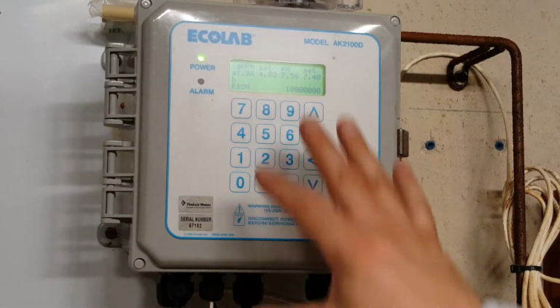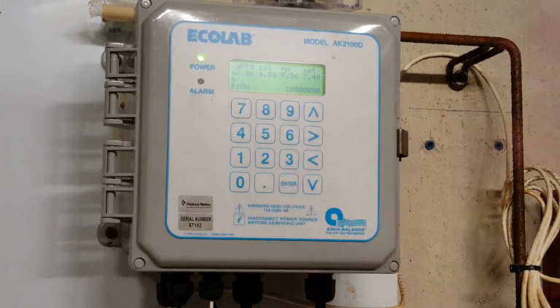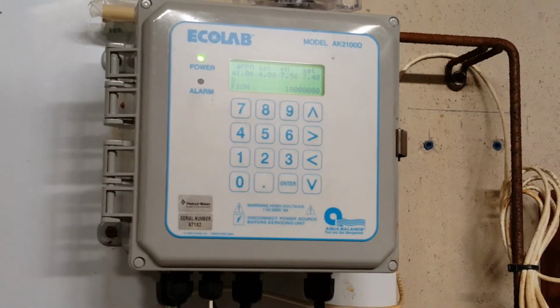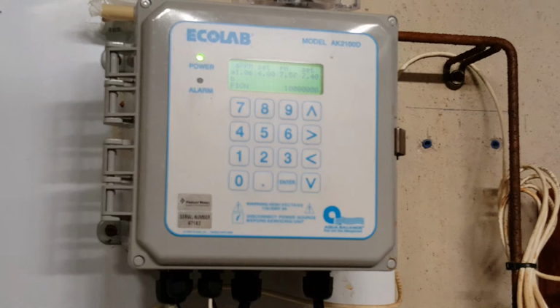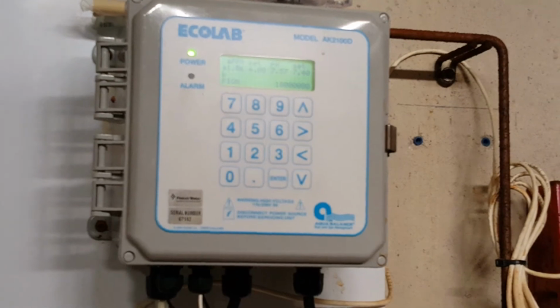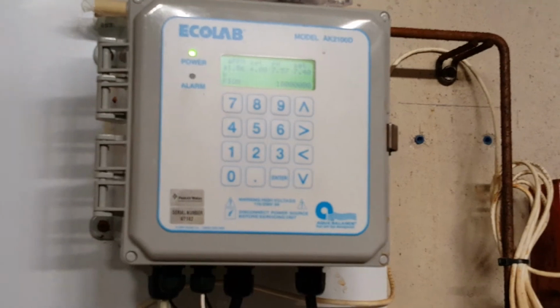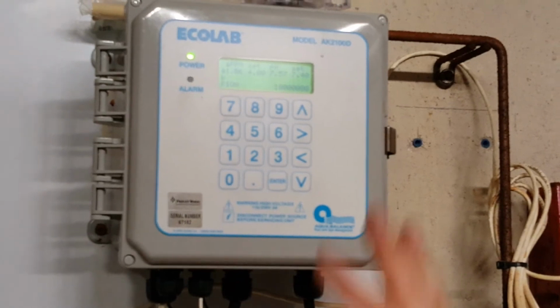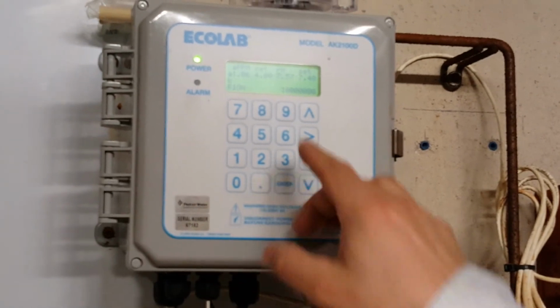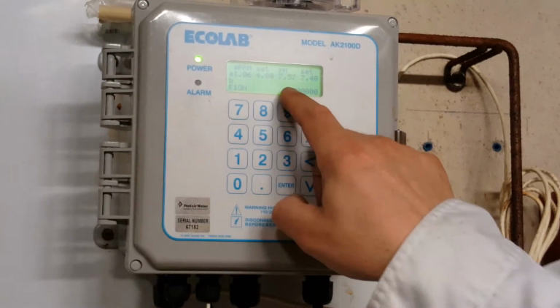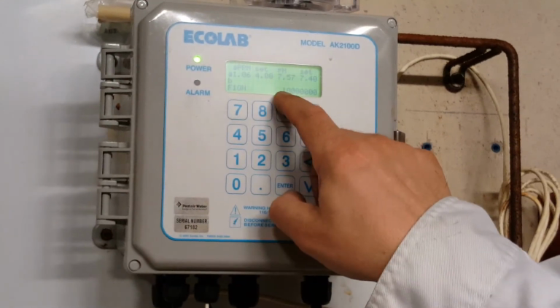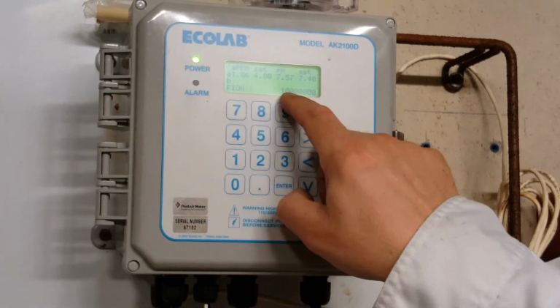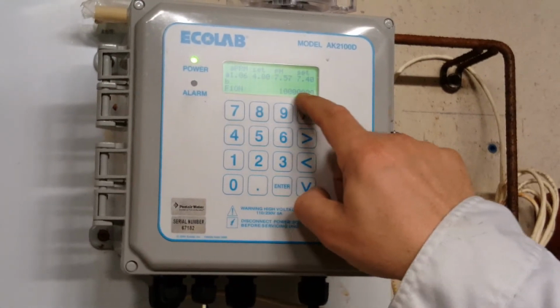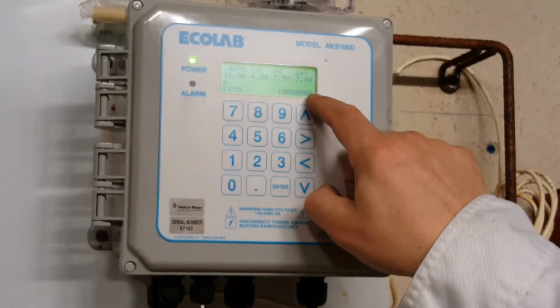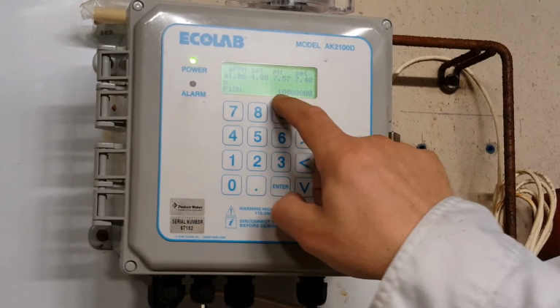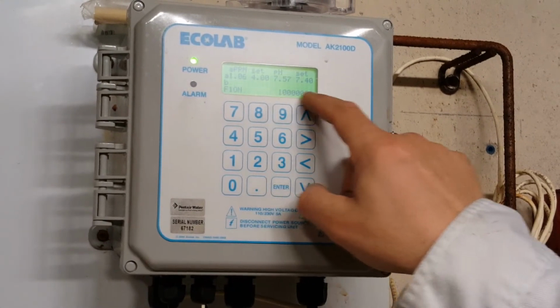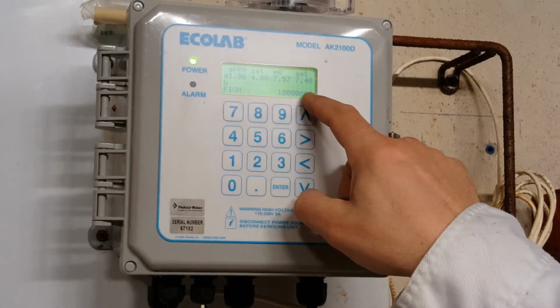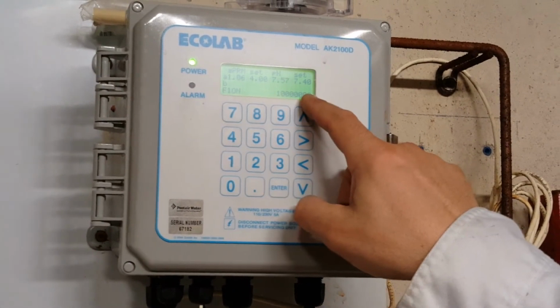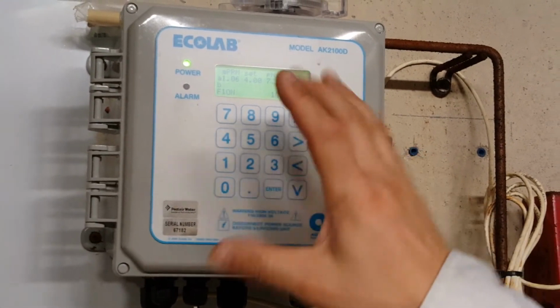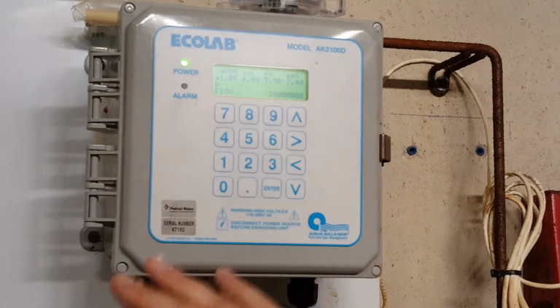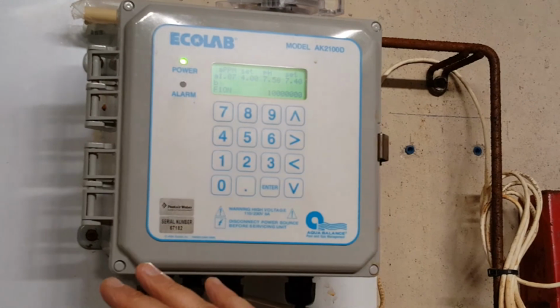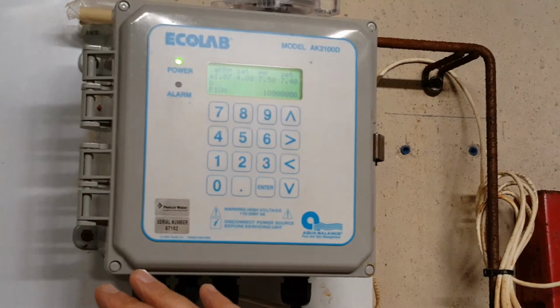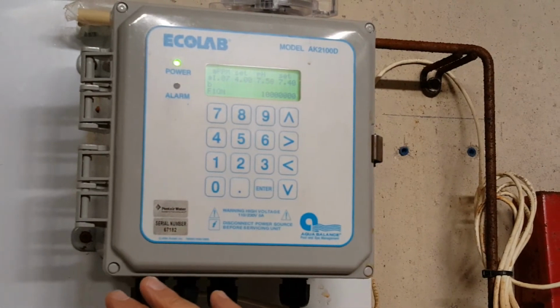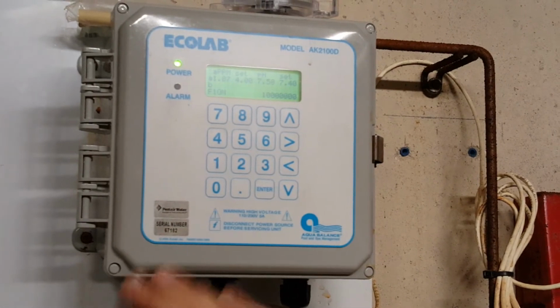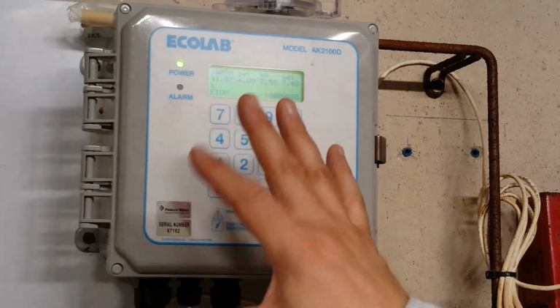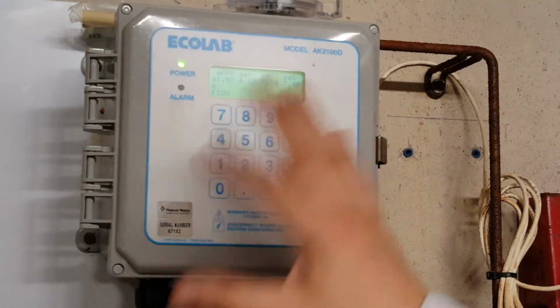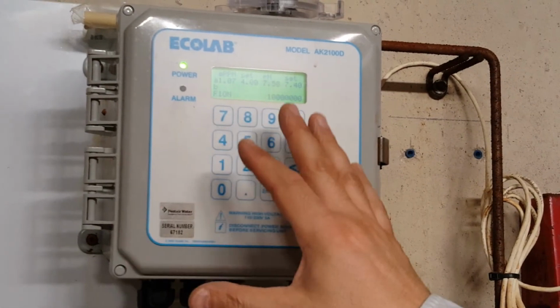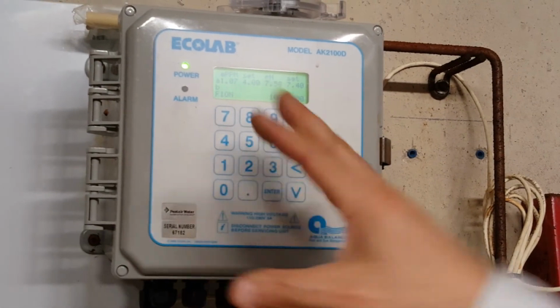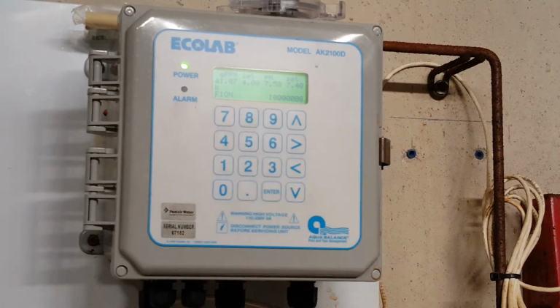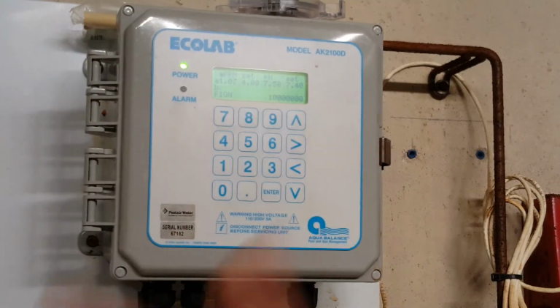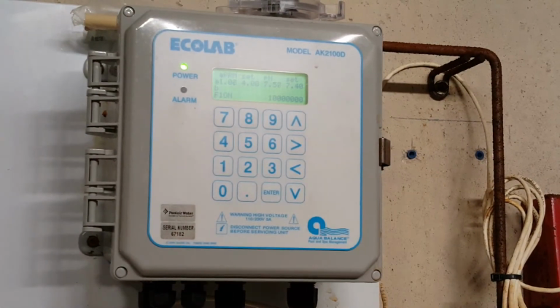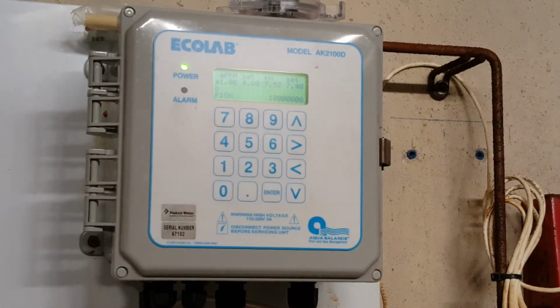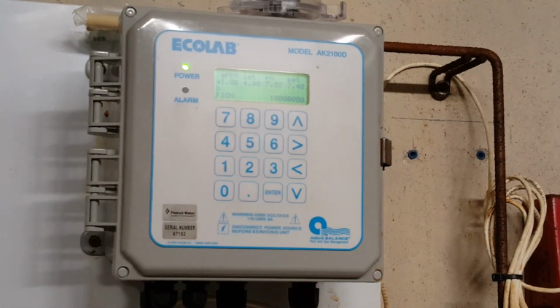And then you're all done. What we've done is if we had any Xs on any of the feed devices, it's cleared those so that now those devices will work normally.